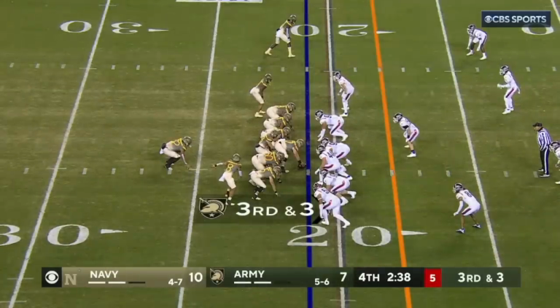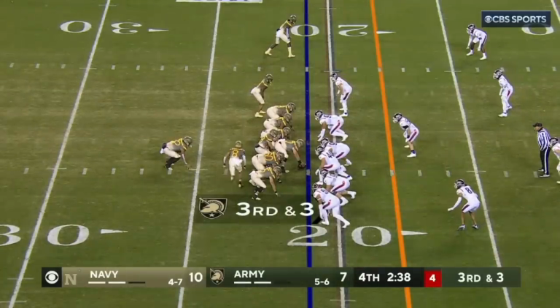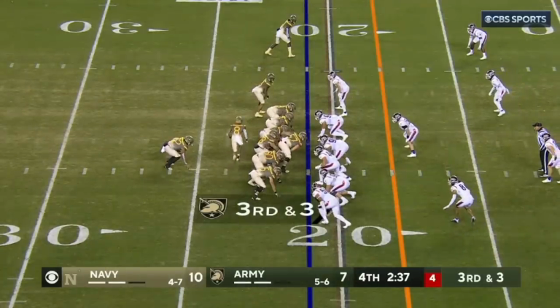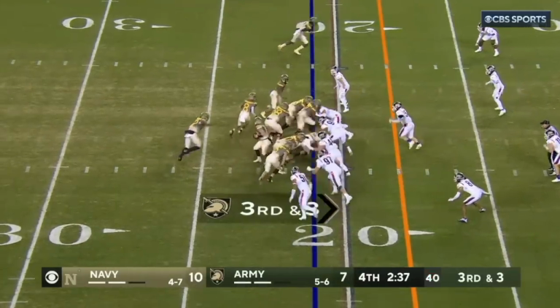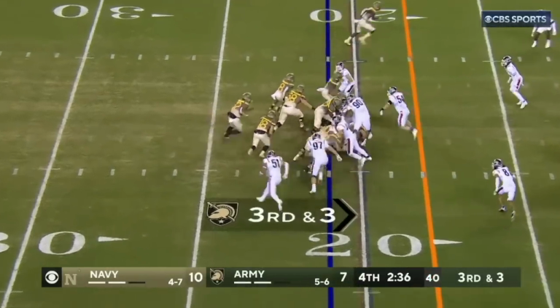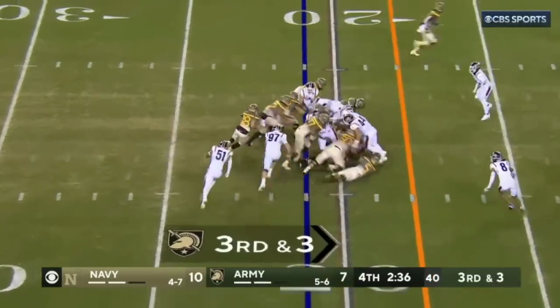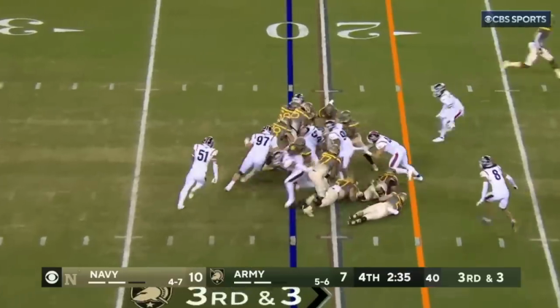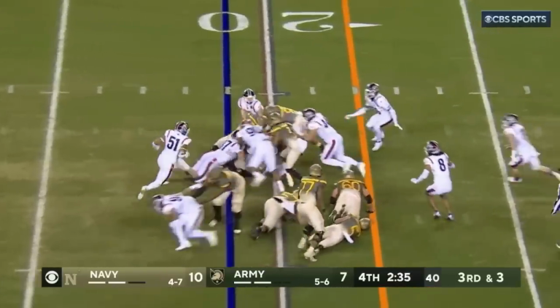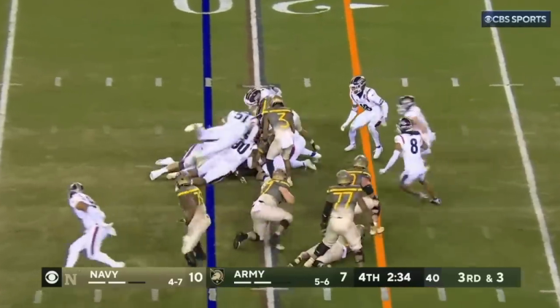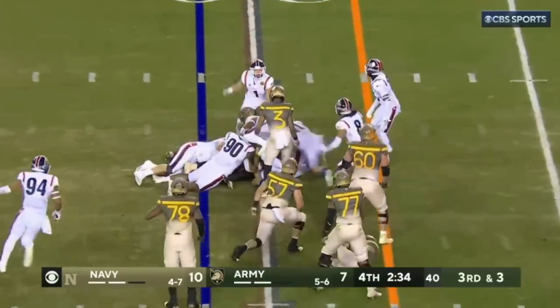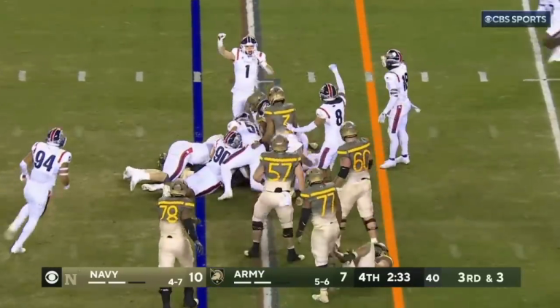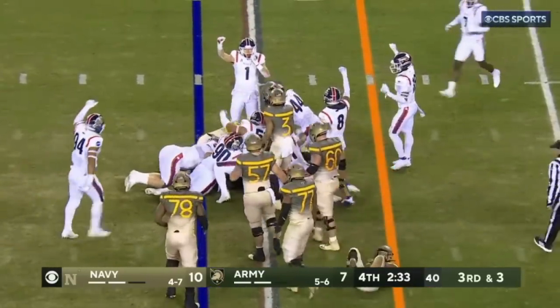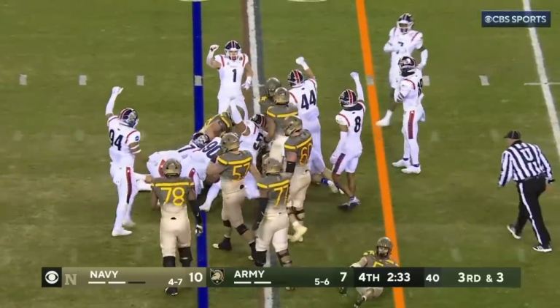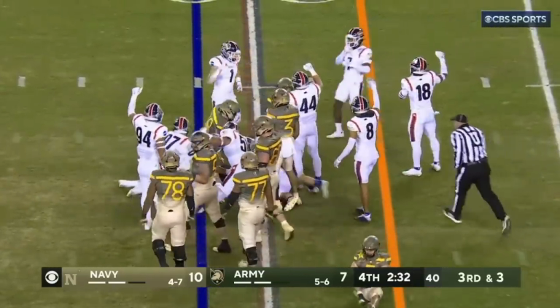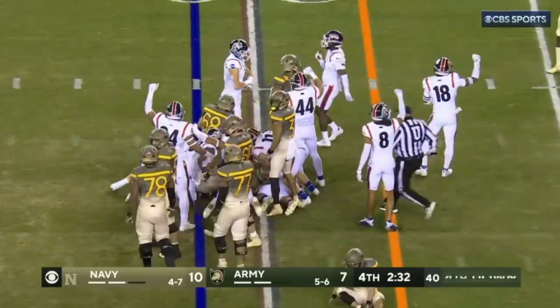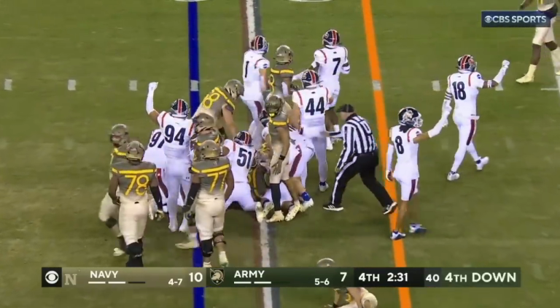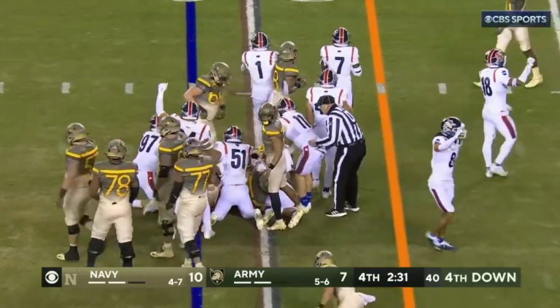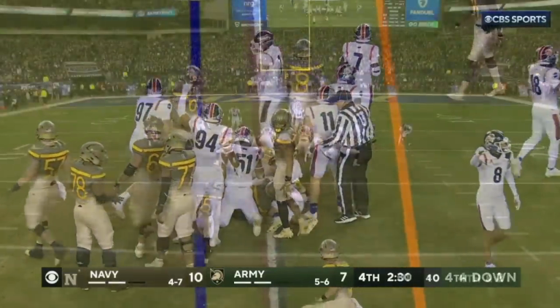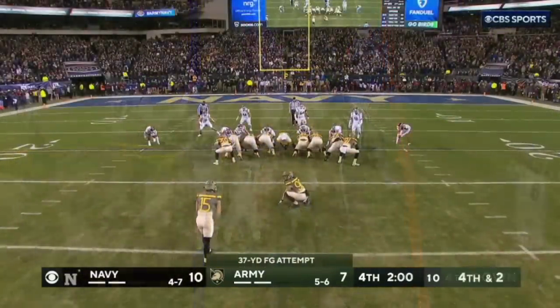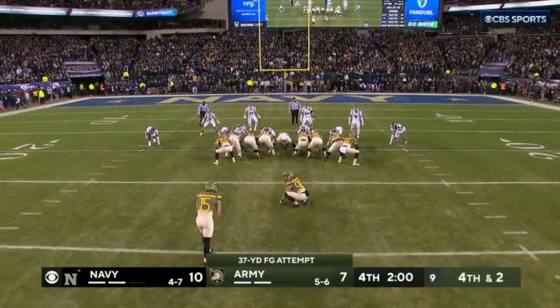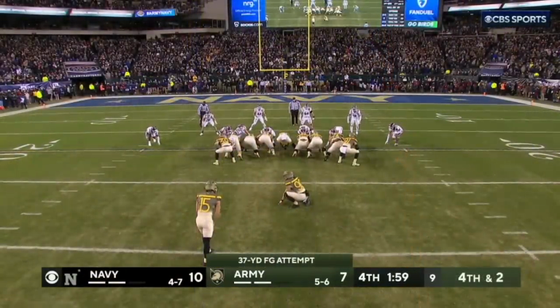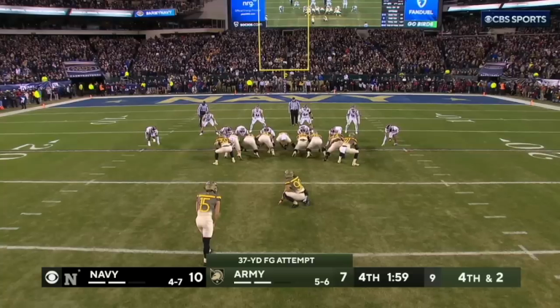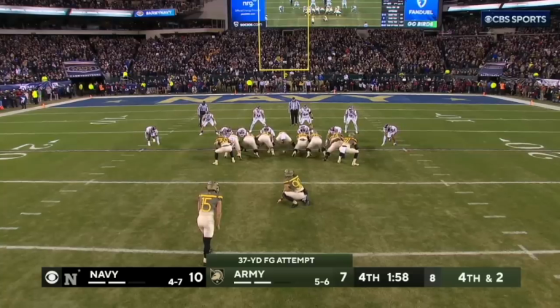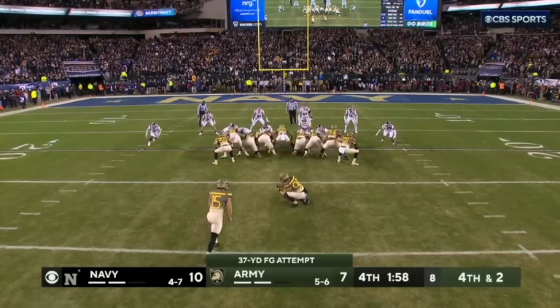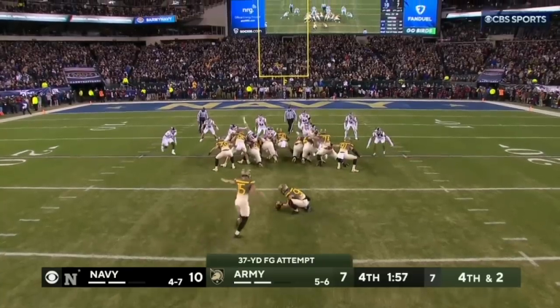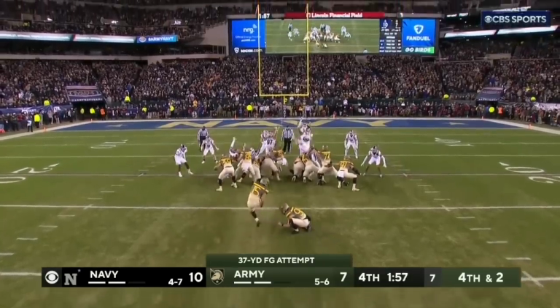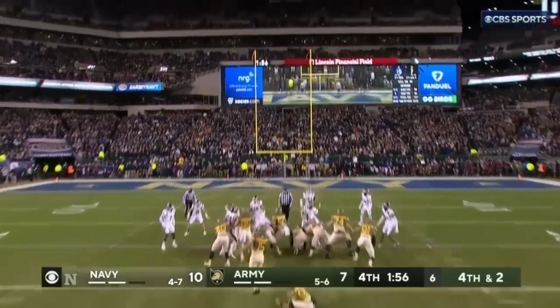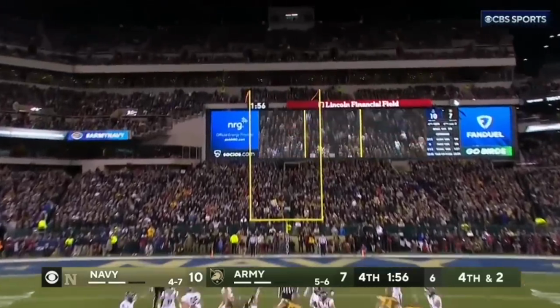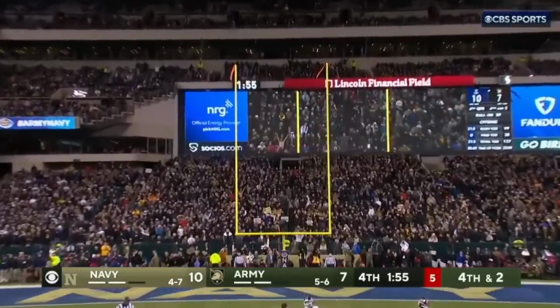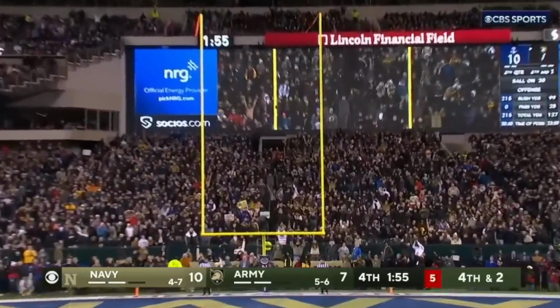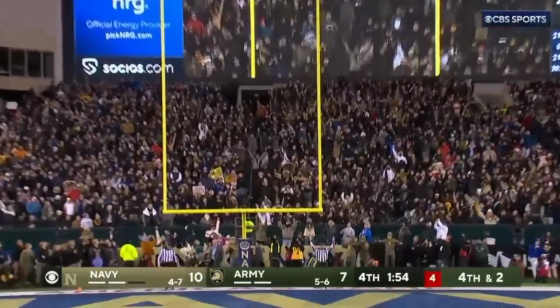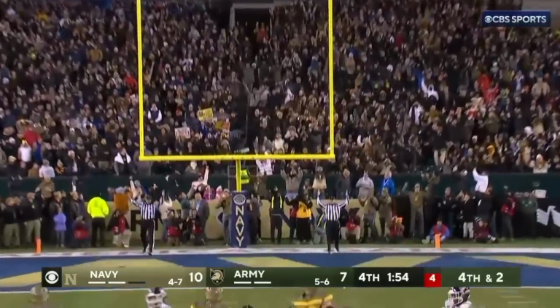Third down and three. Ballard going to keep it himself, nowhere near the first down marker, got it to the 20. That's it. Let's go — right down the middle.